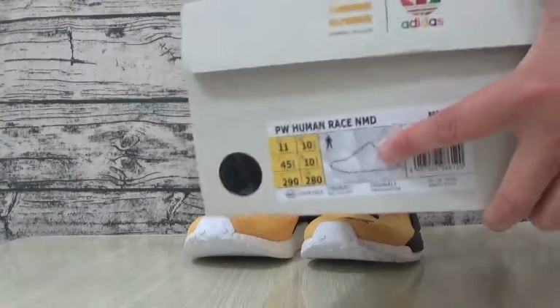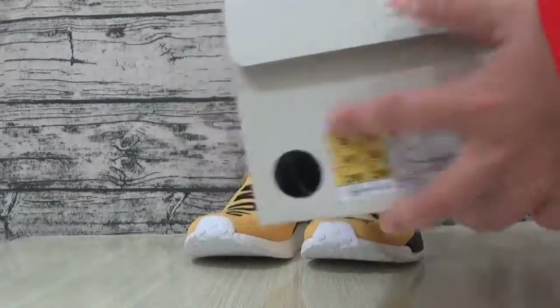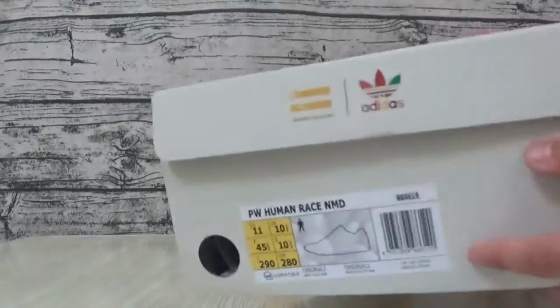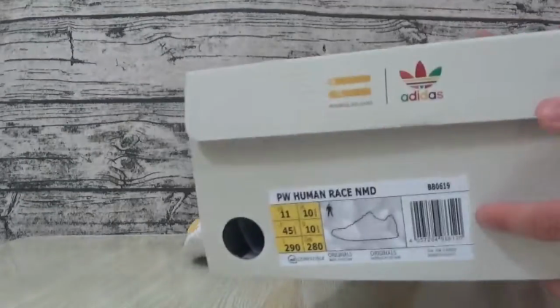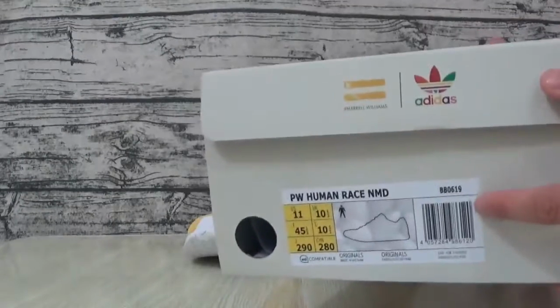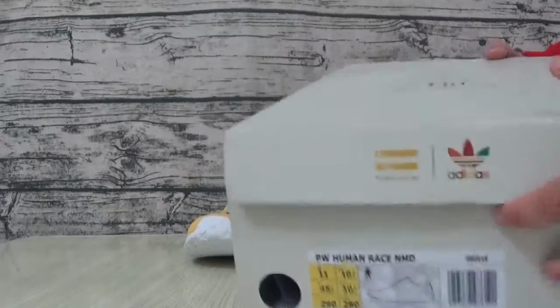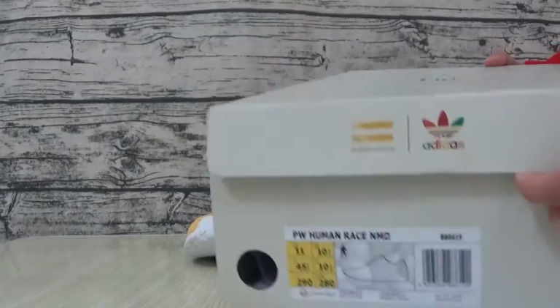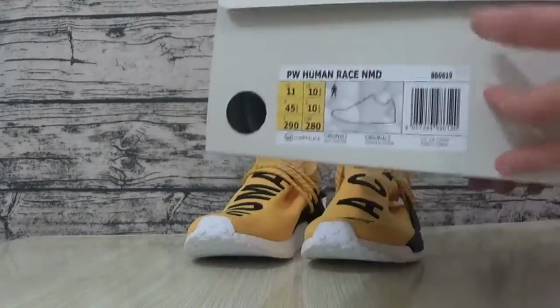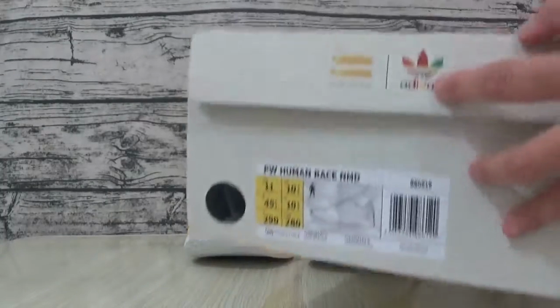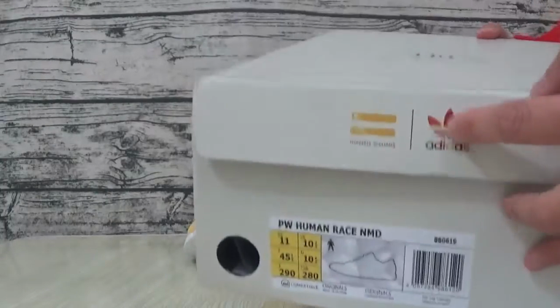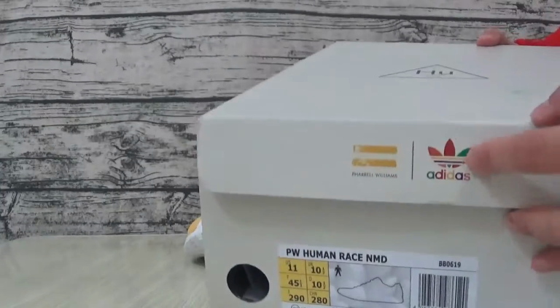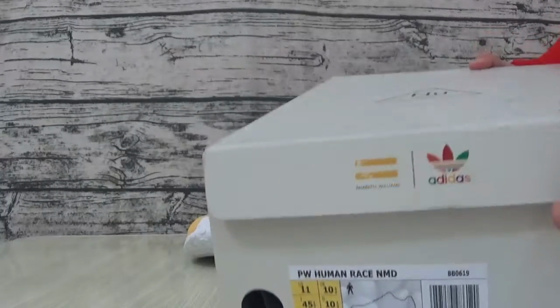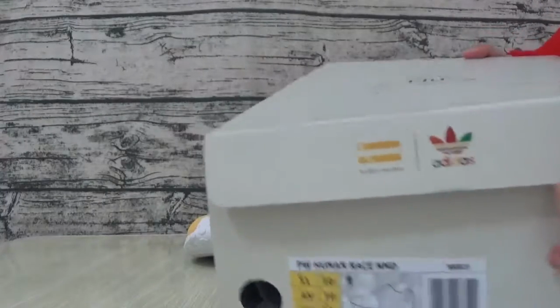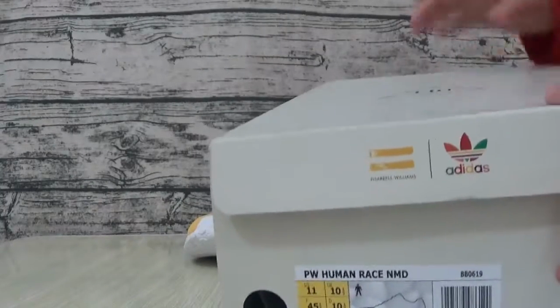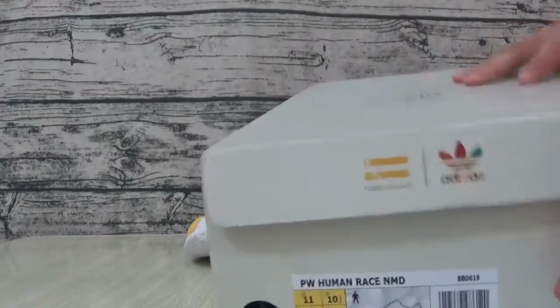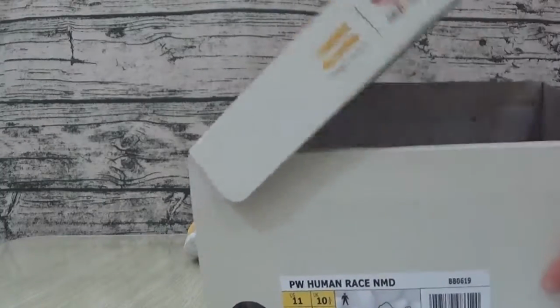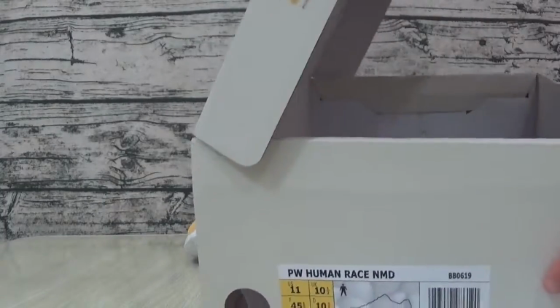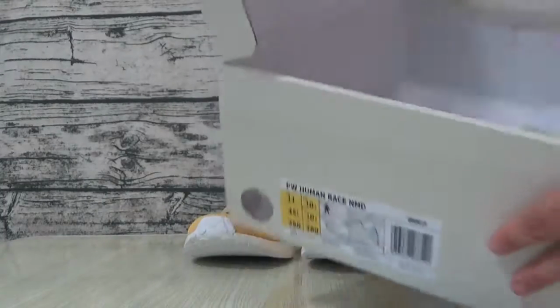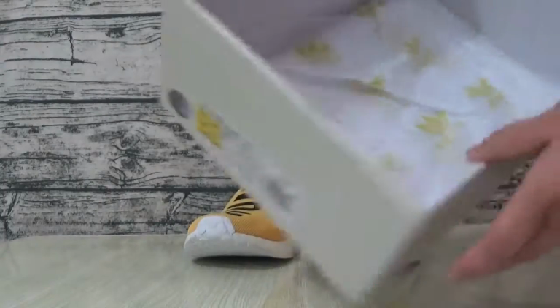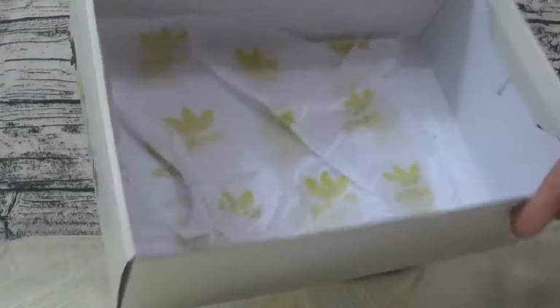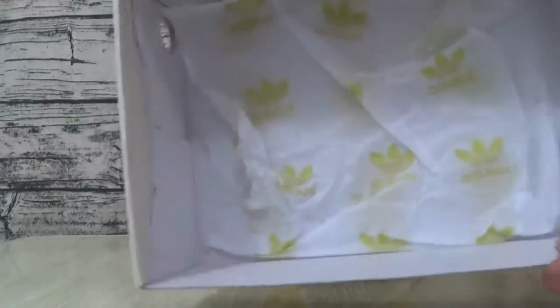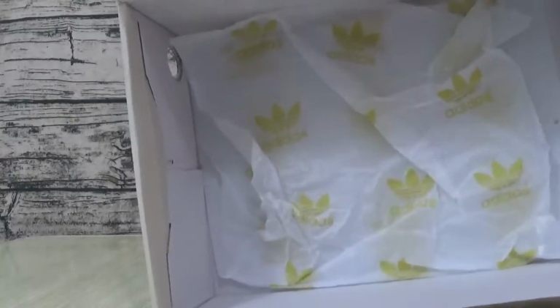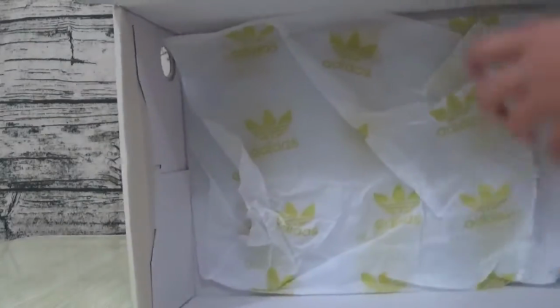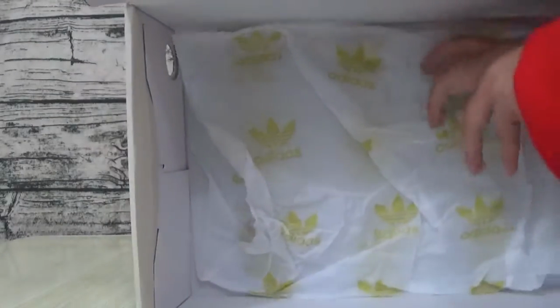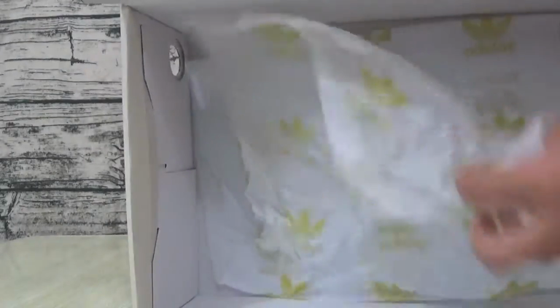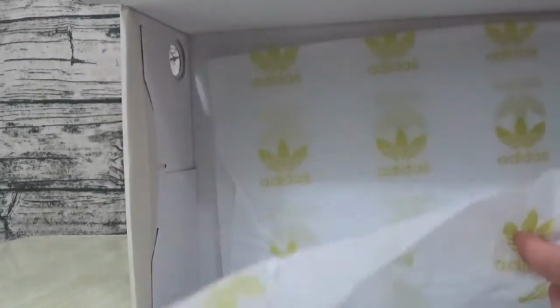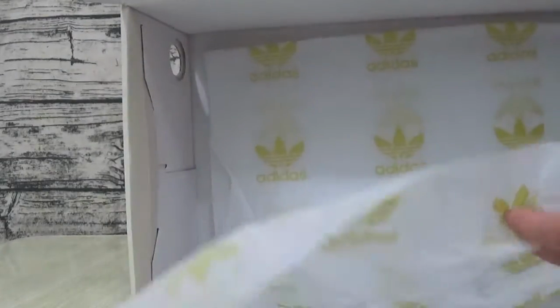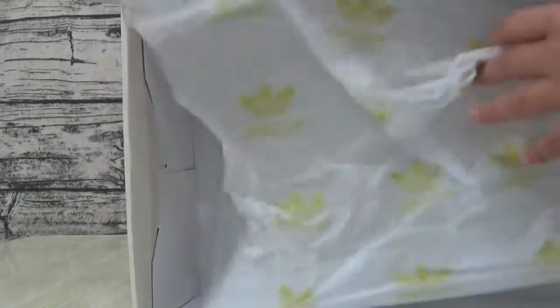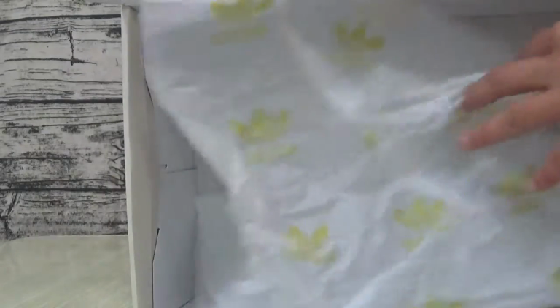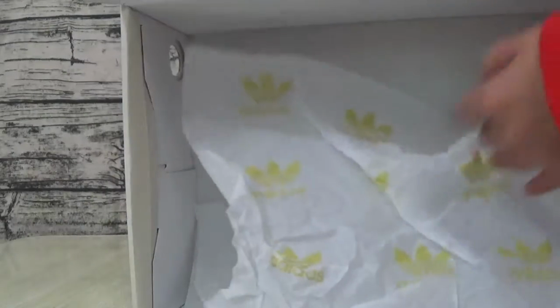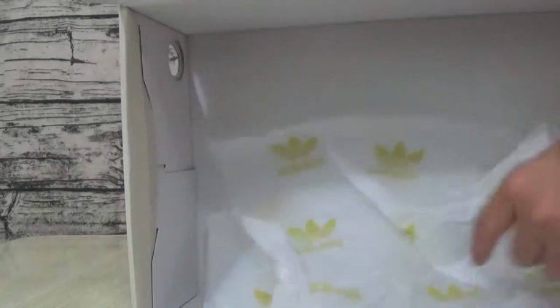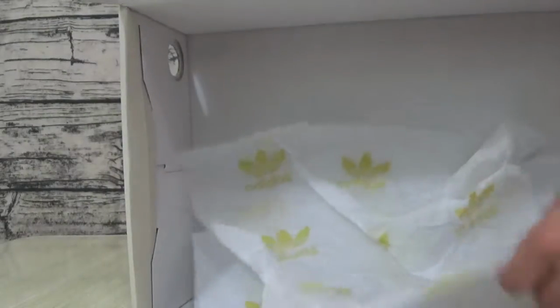Here is the soothed label with soothed information and the Adidas logo. Here is this purple Adidas detail.